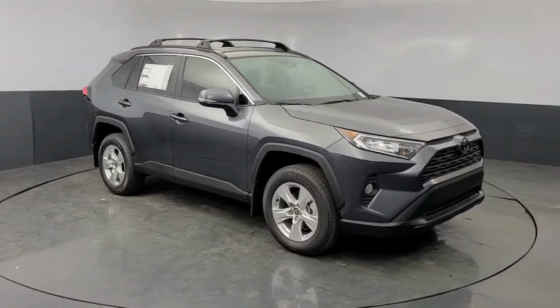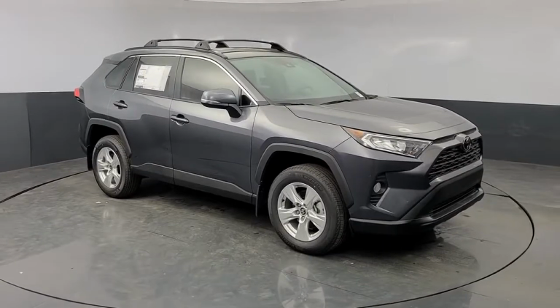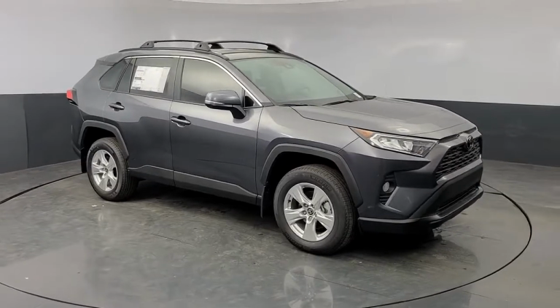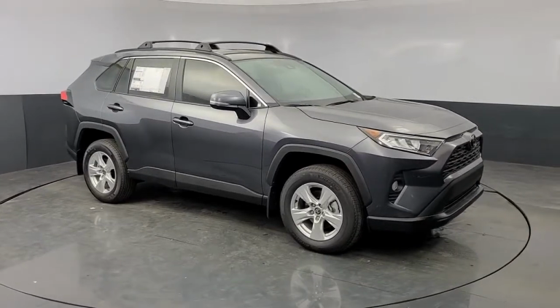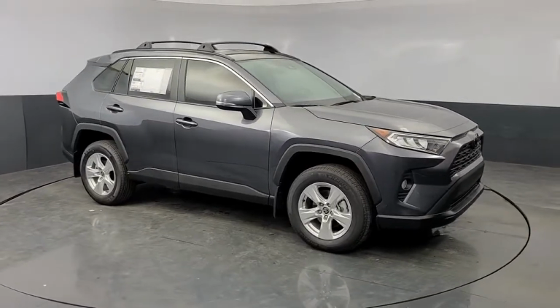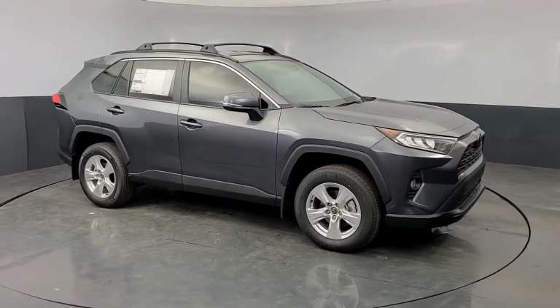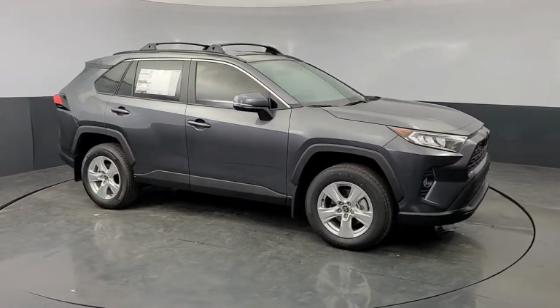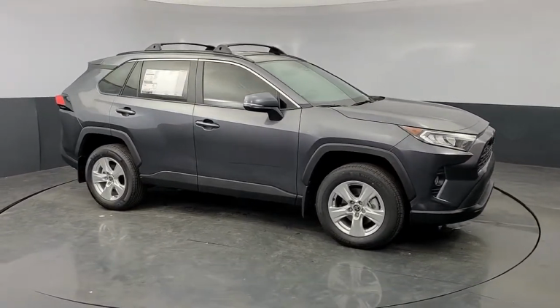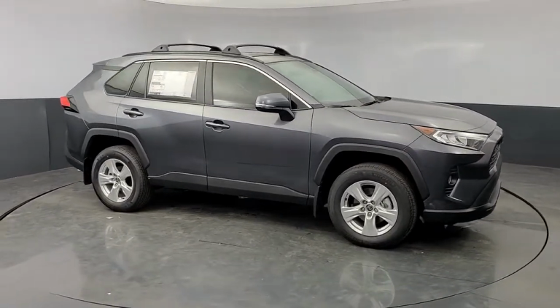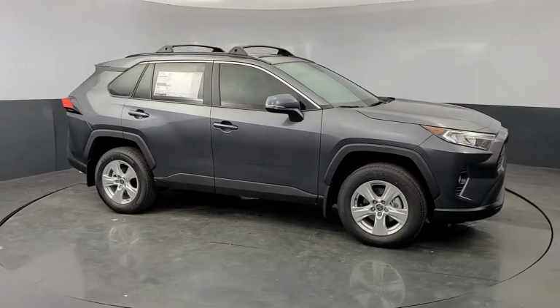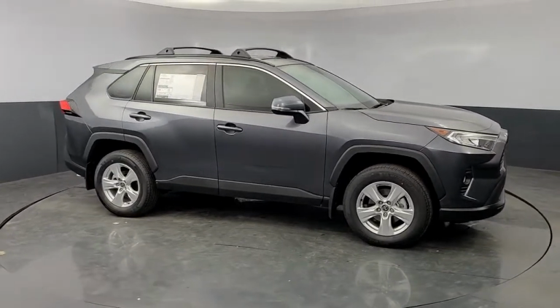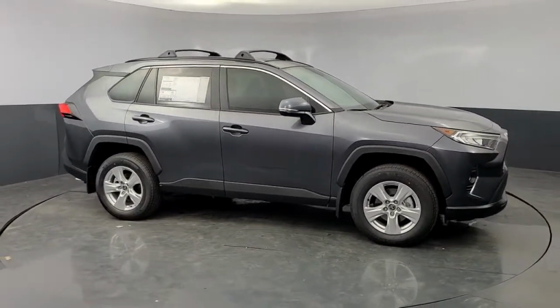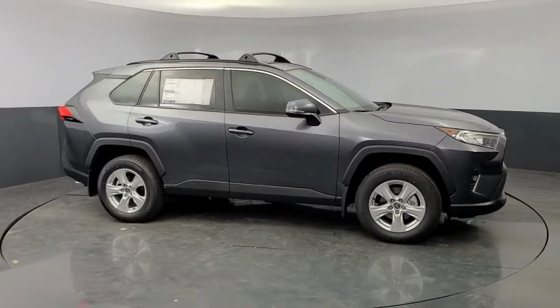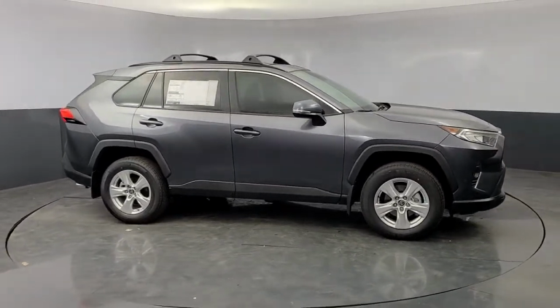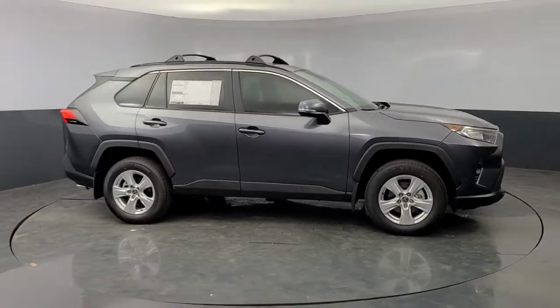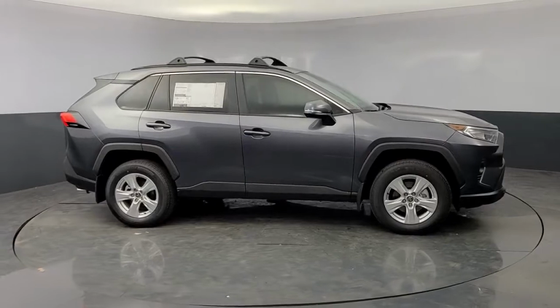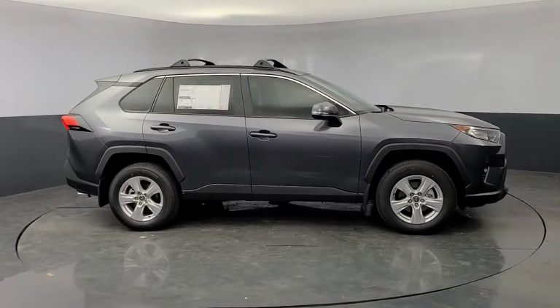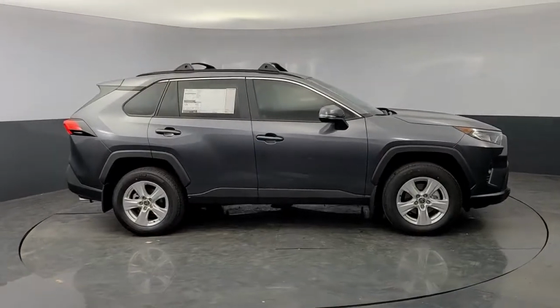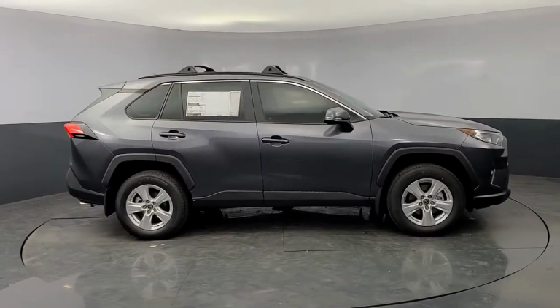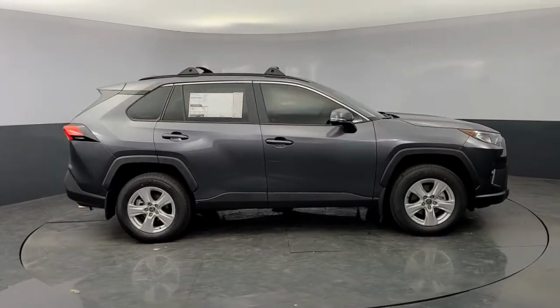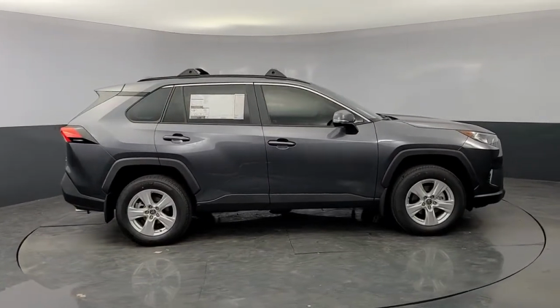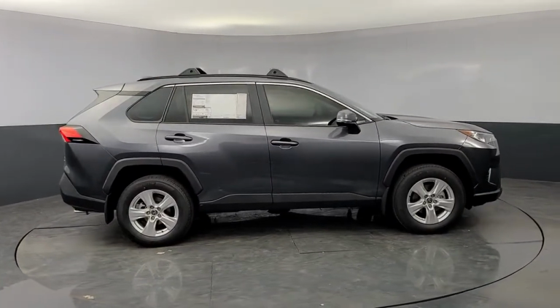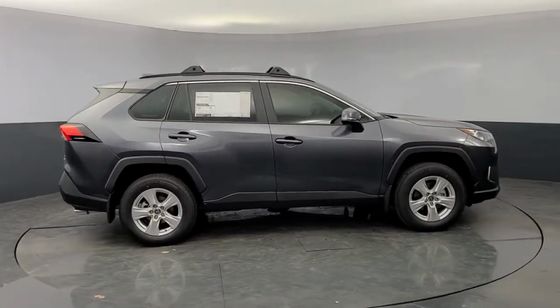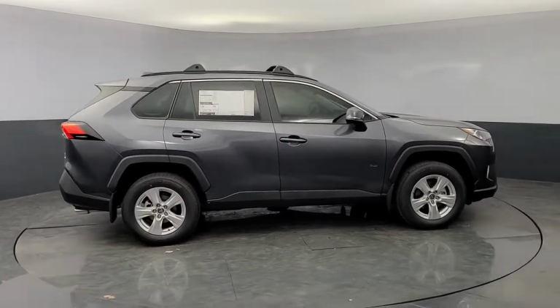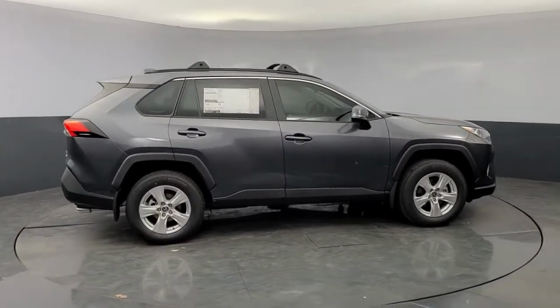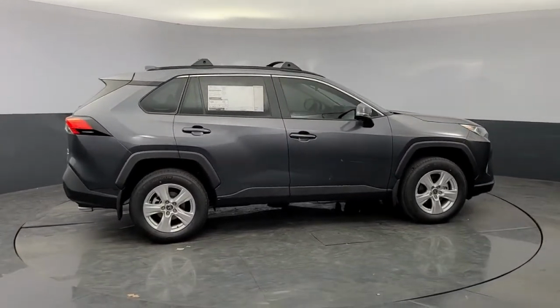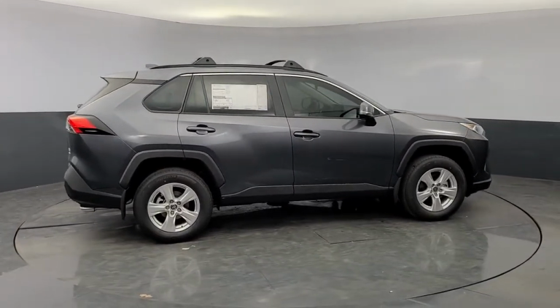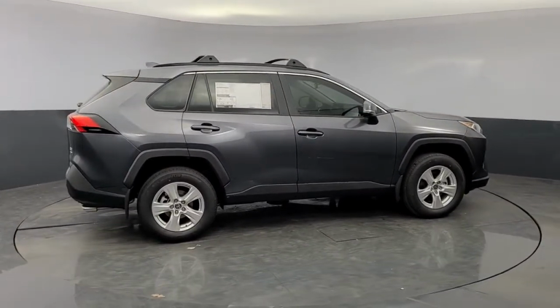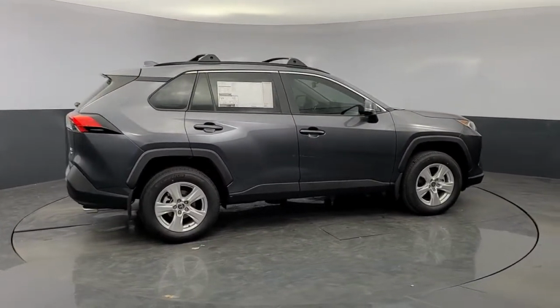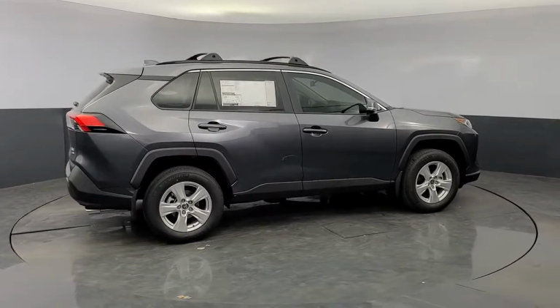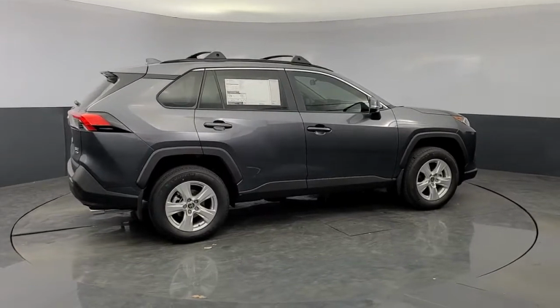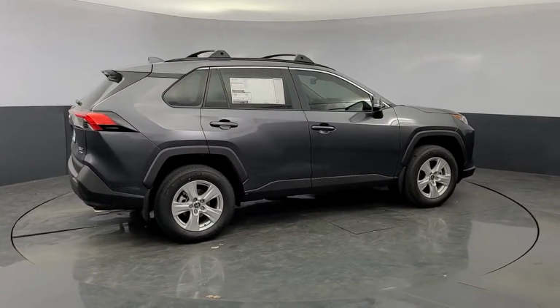It features the latest infotainment and driver assistance tech, agile handling, and chiseled good looks. You'll love its clever cargo storage solutions, premium feel, and must-have fuel efficiency.